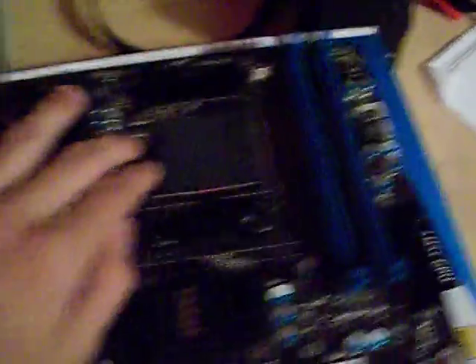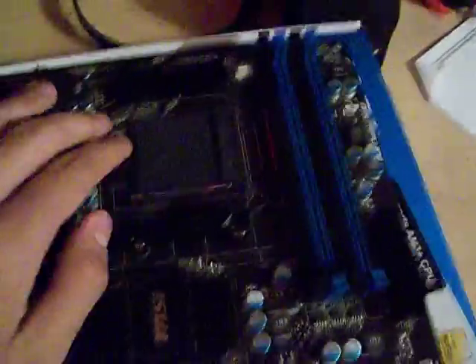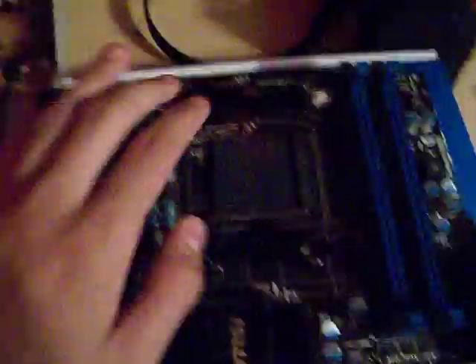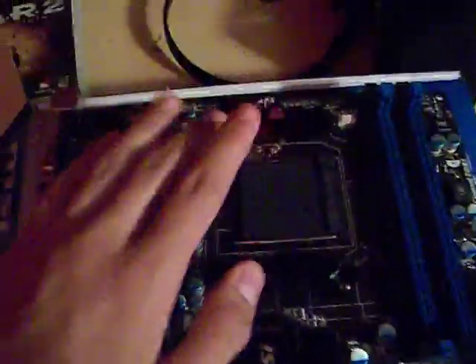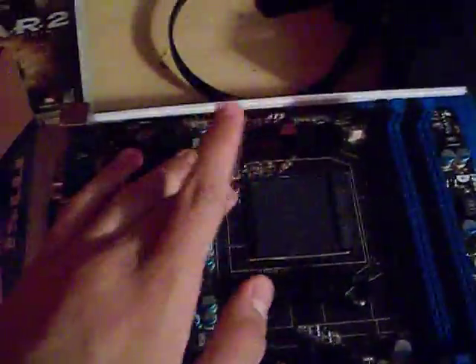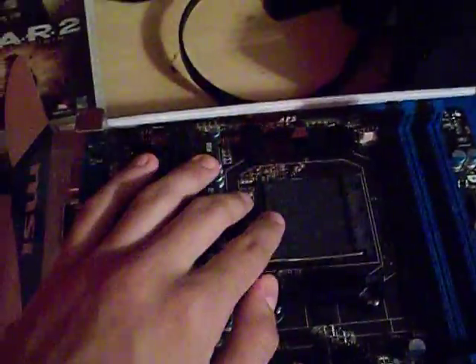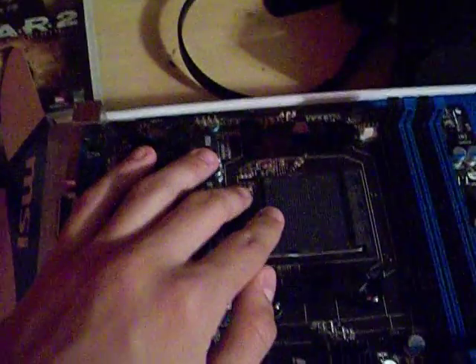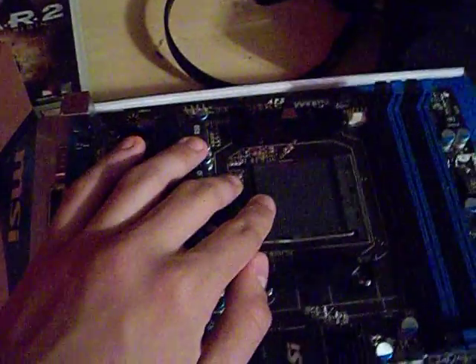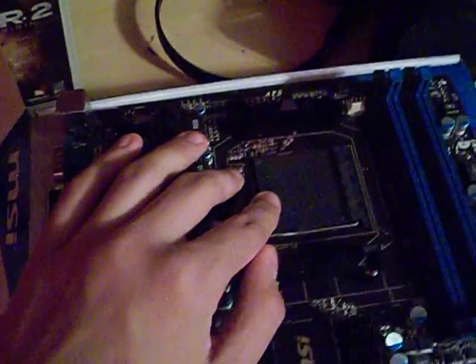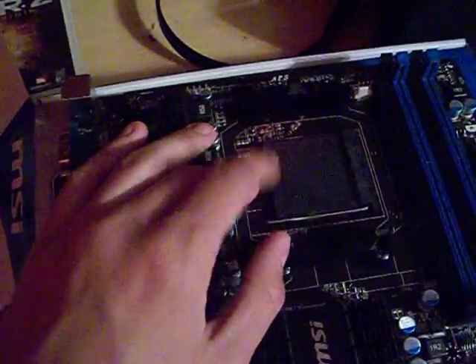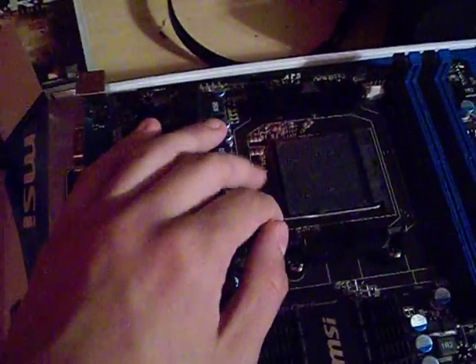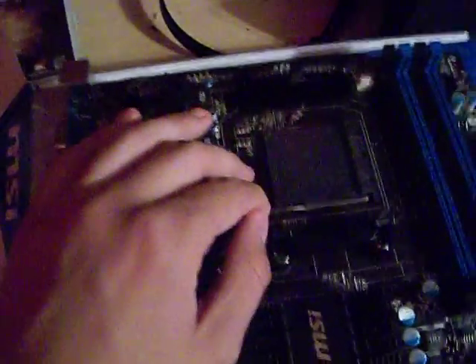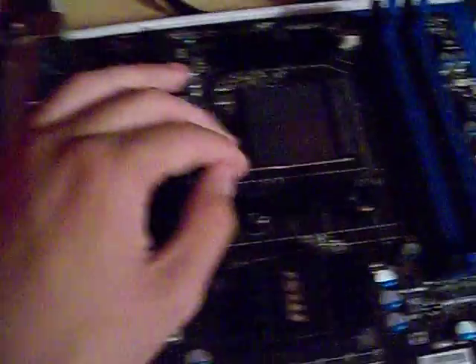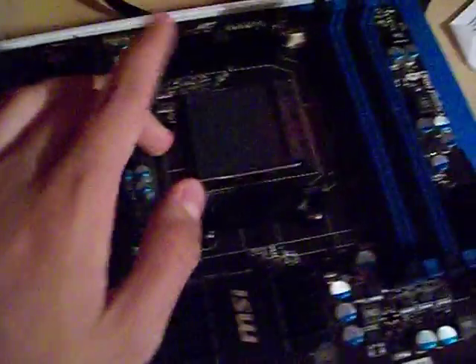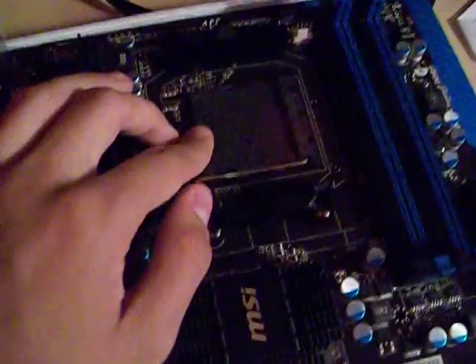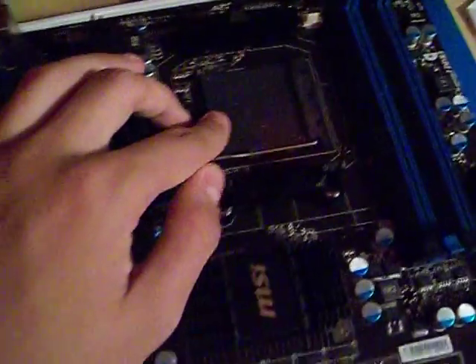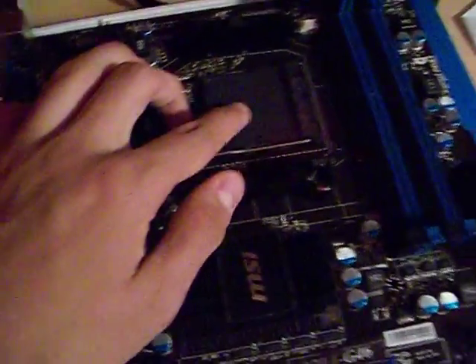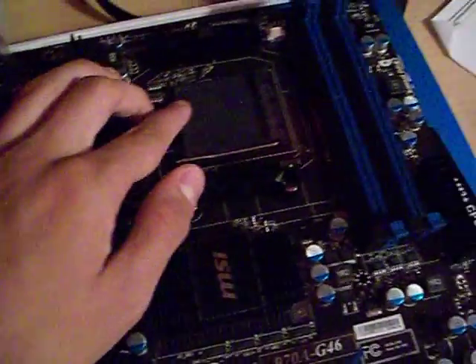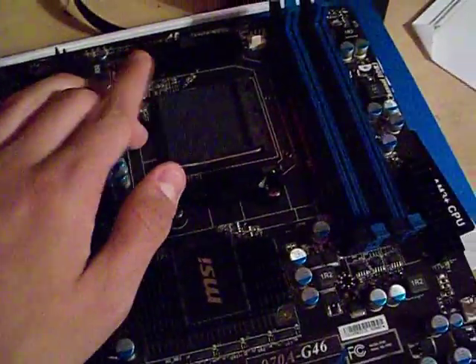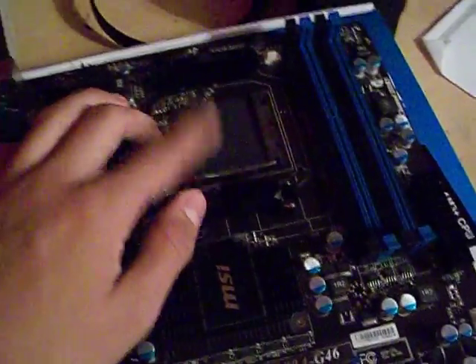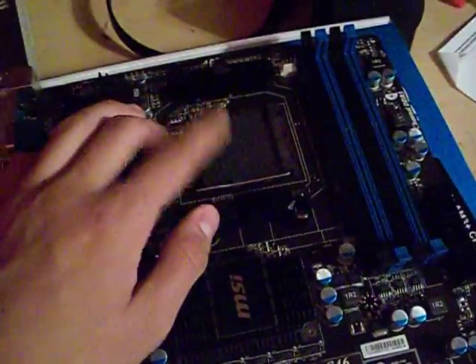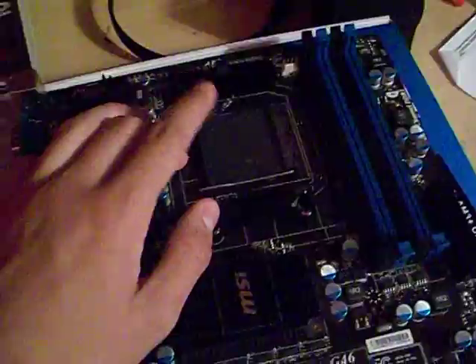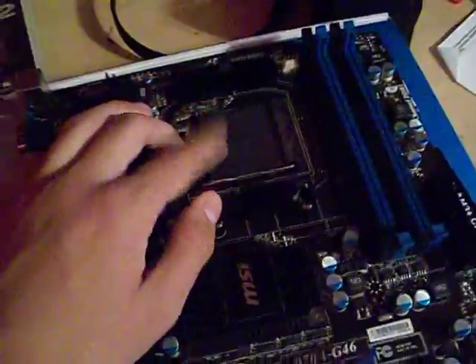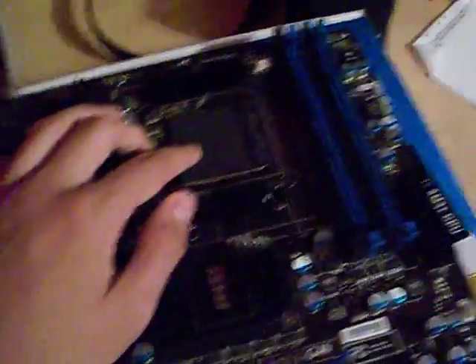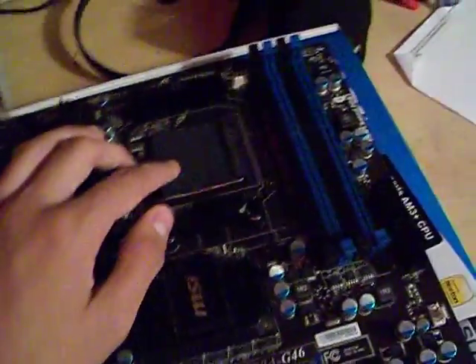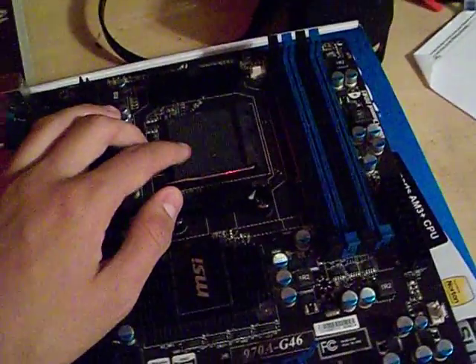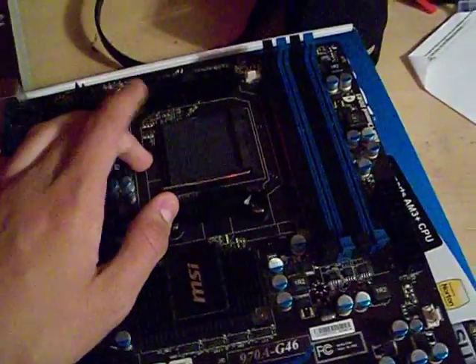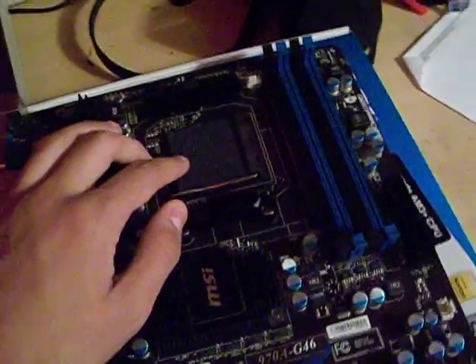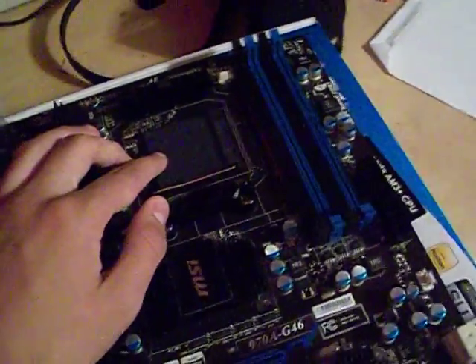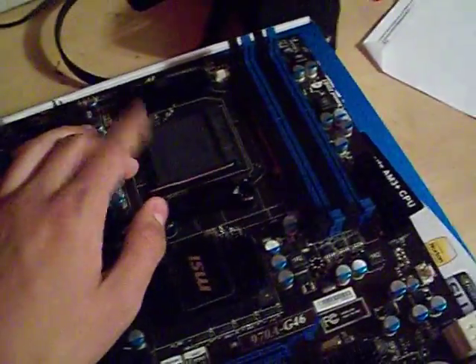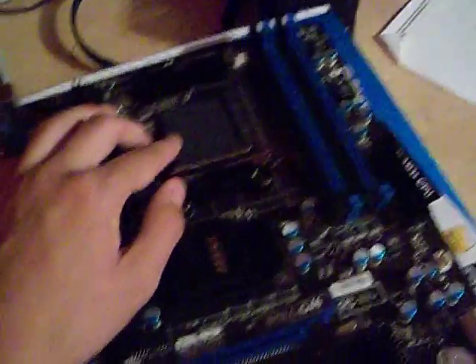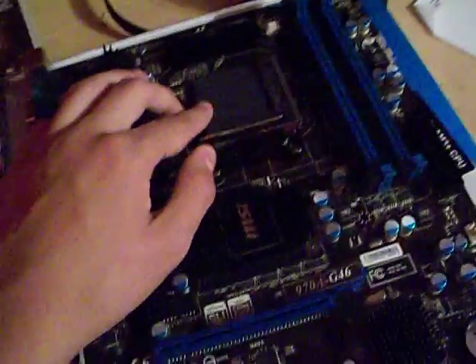As you can see, we have the AM3 Plus socket which uses the FX line of processors, as well as the AM3 Plus which supports up to 140W CPUs.